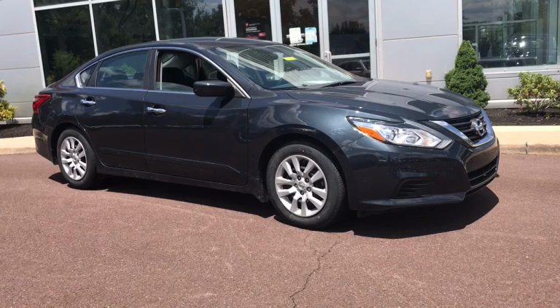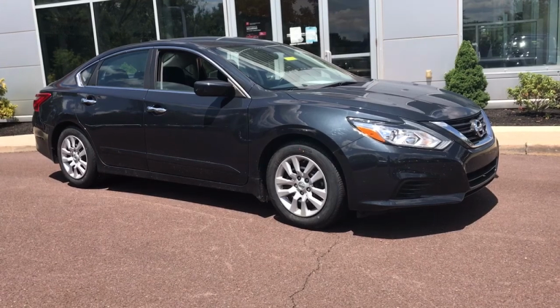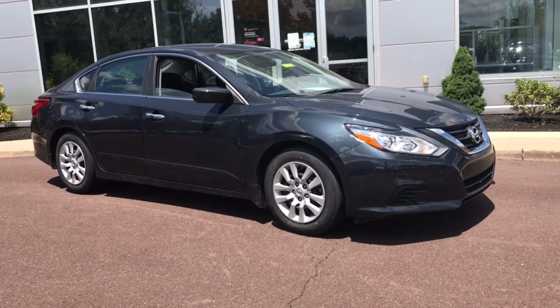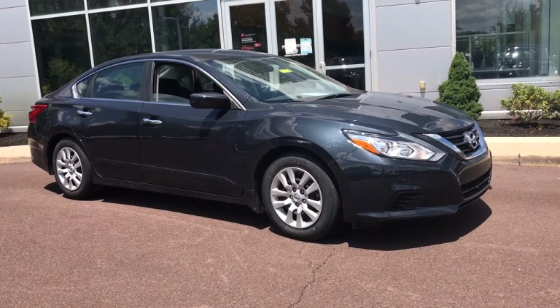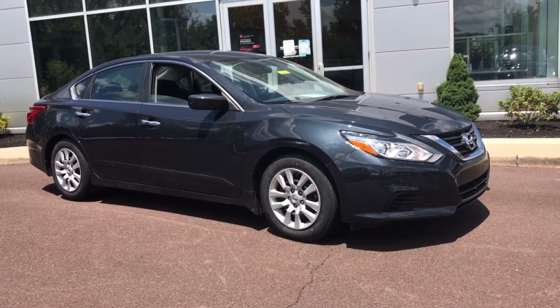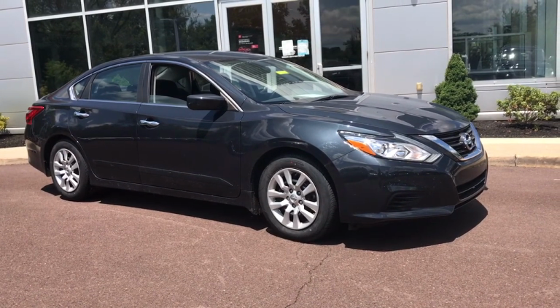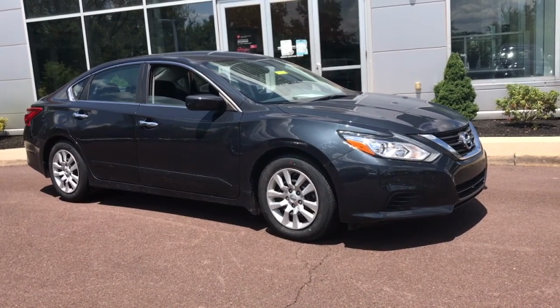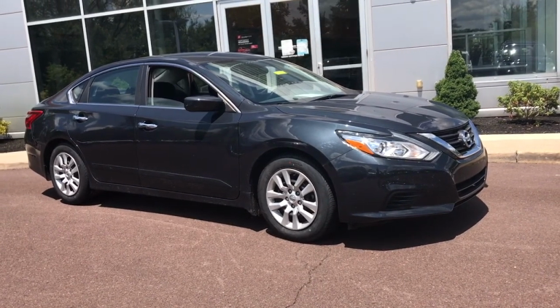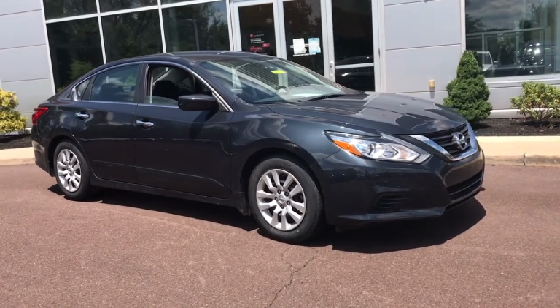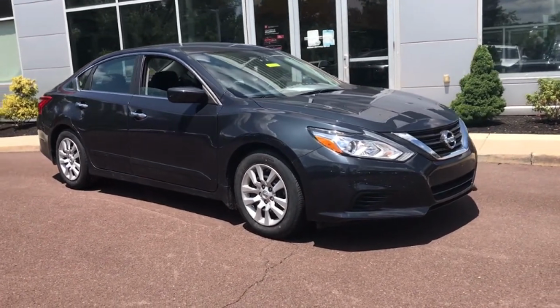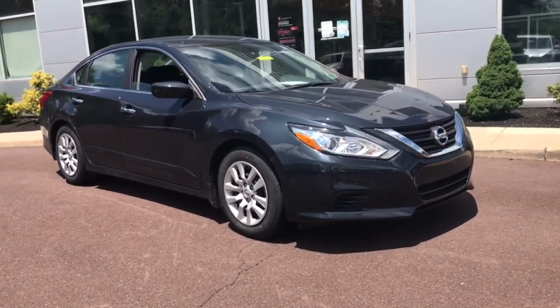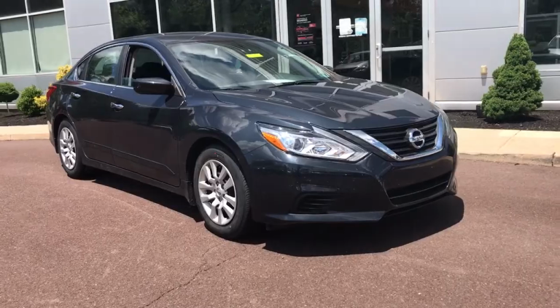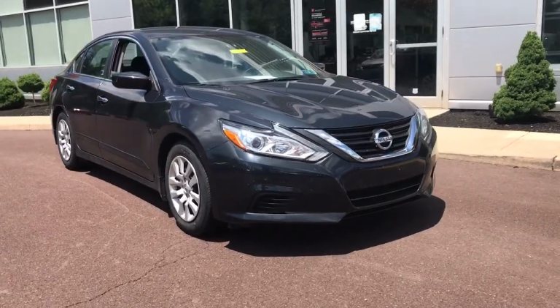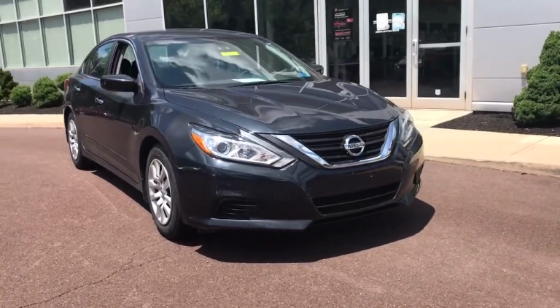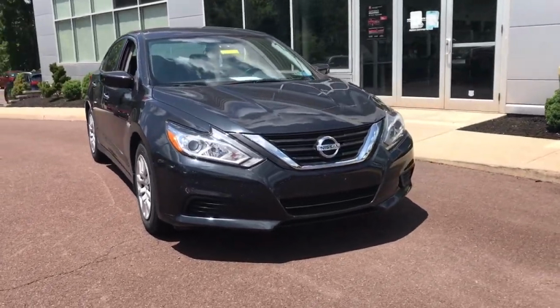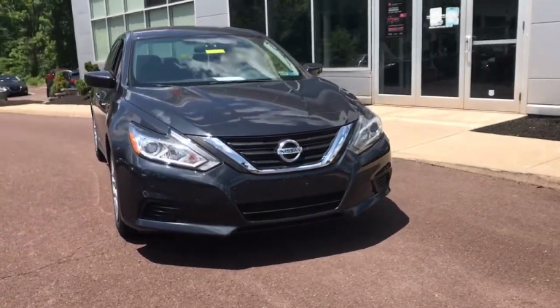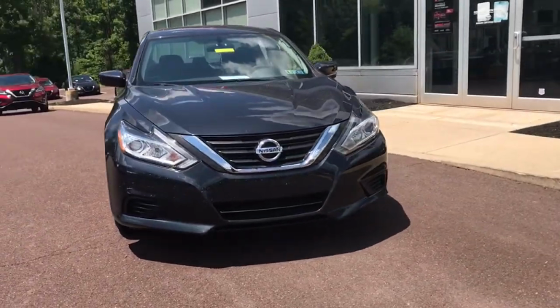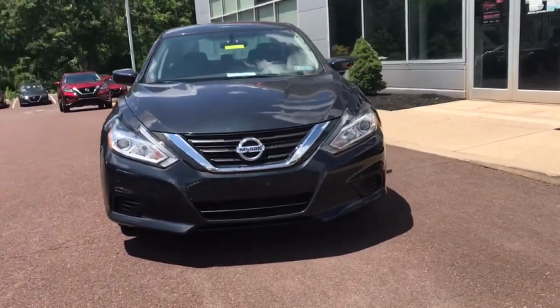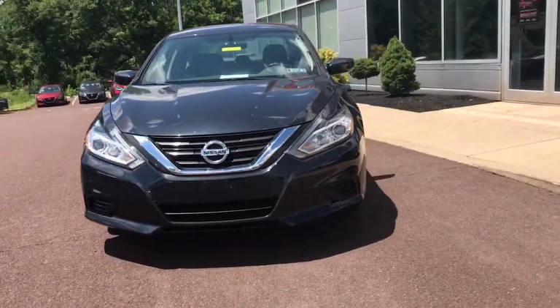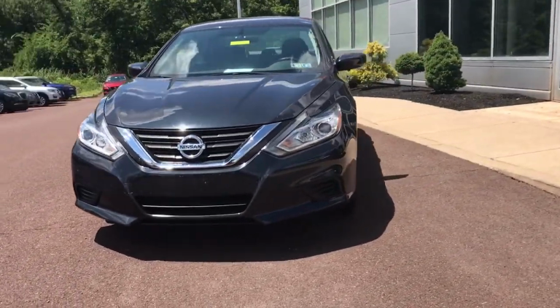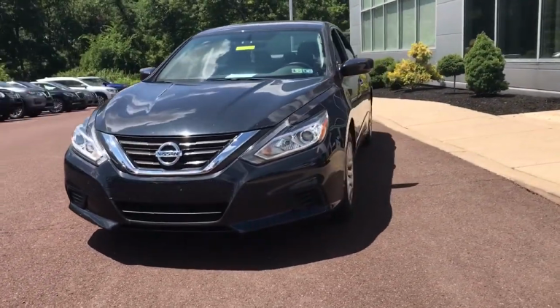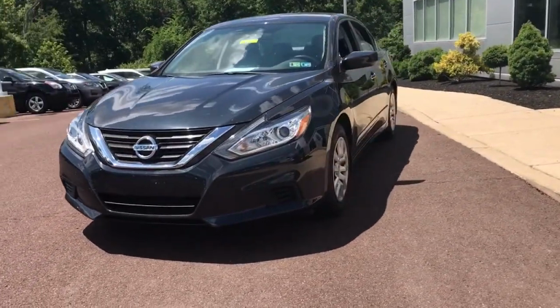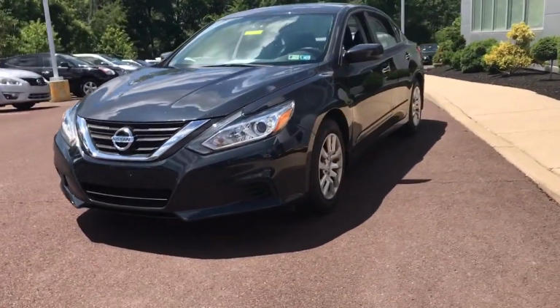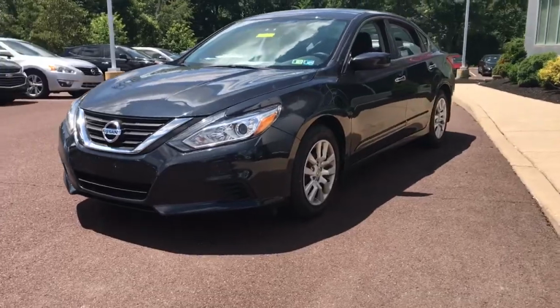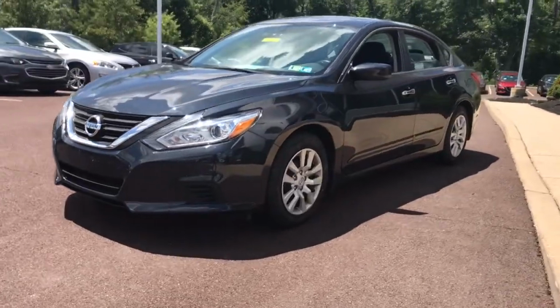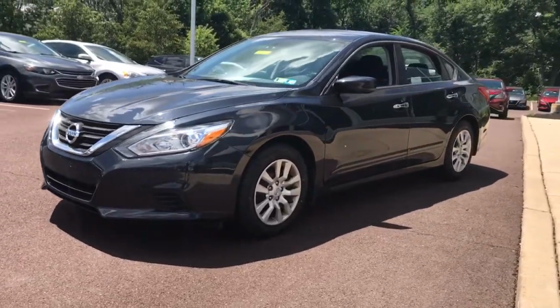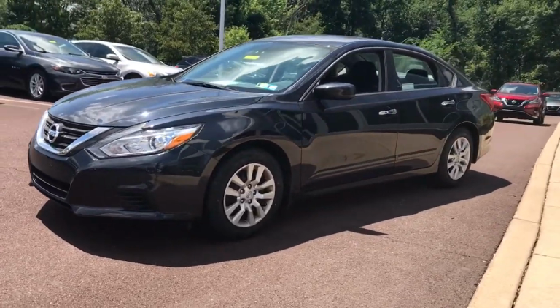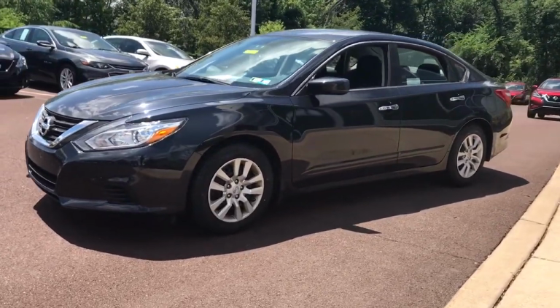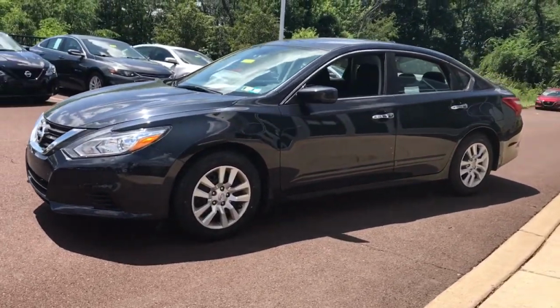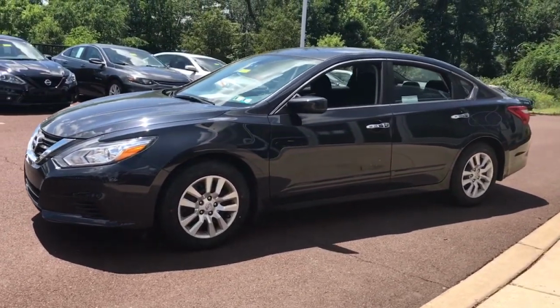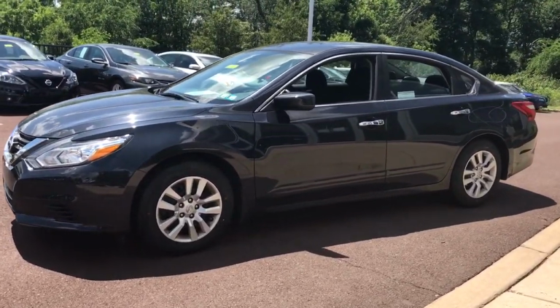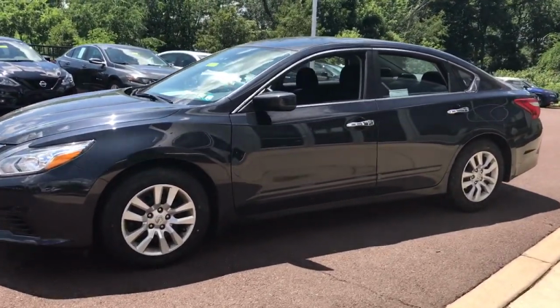Introducing the 2017 Nissan Altima, with less than 35,000 miles. Here's a stylish, family-friendly Nissan Altima — the mid-sized sedan with available all-wheel drive and standard driver-assist safety features.